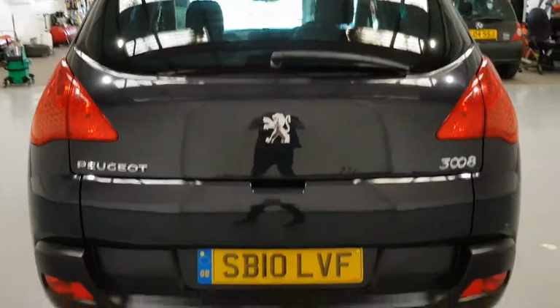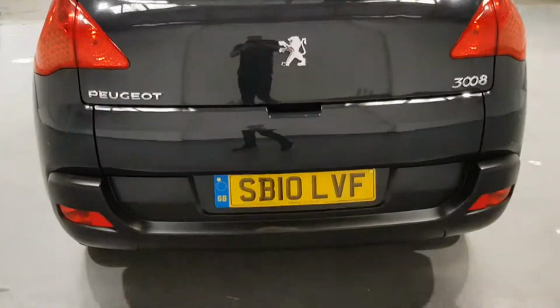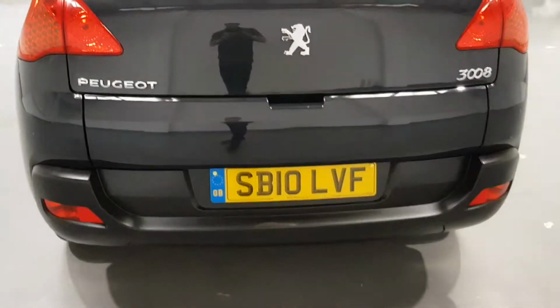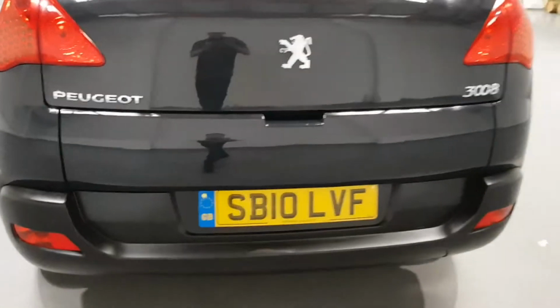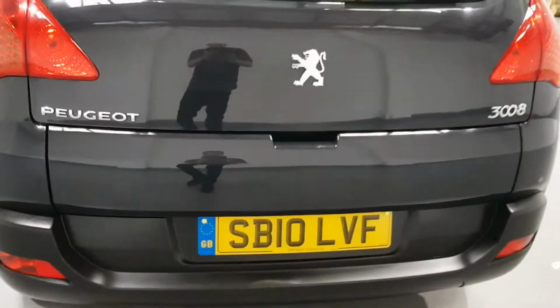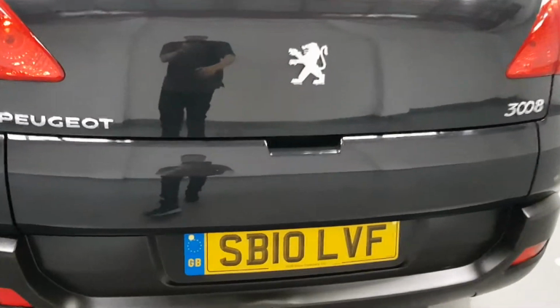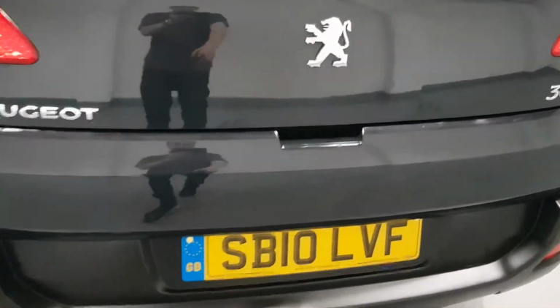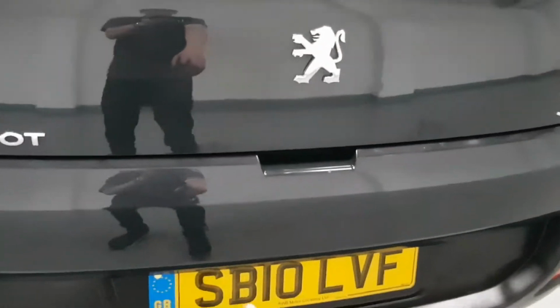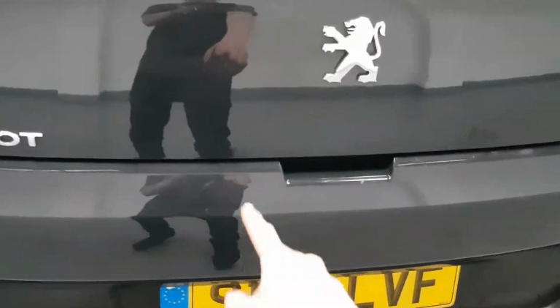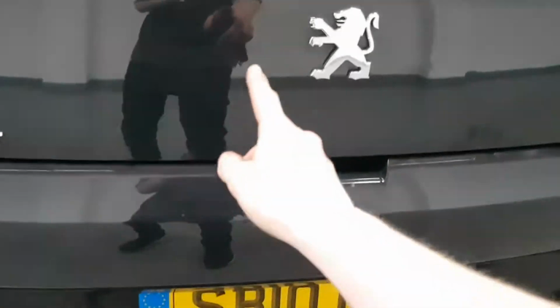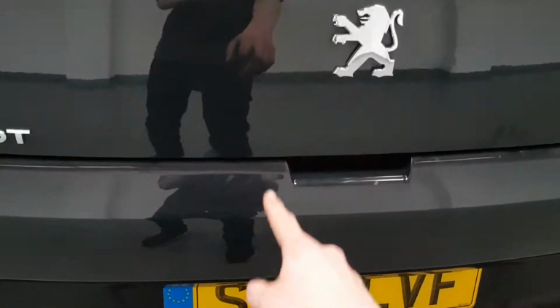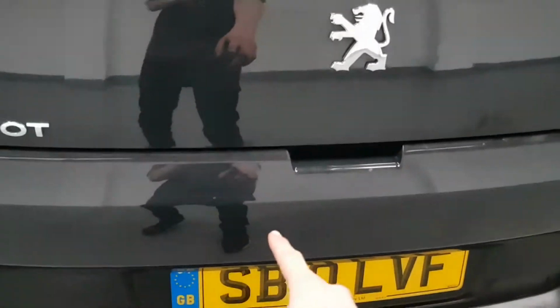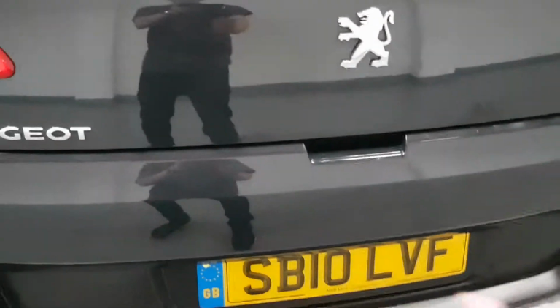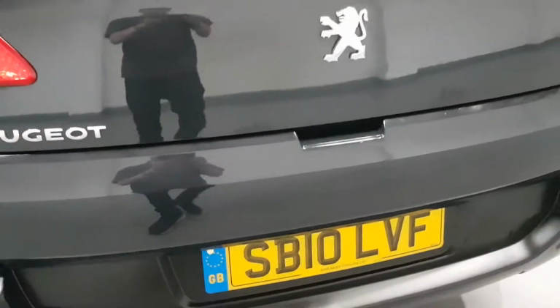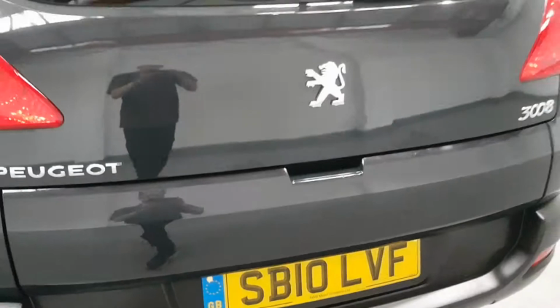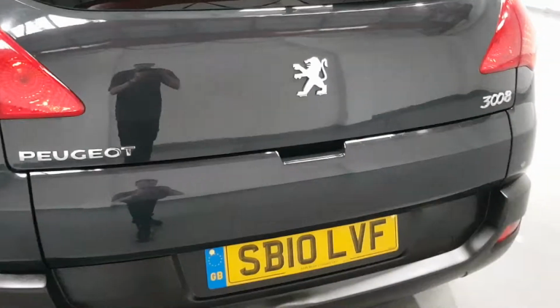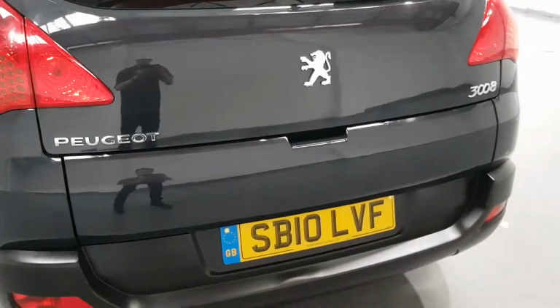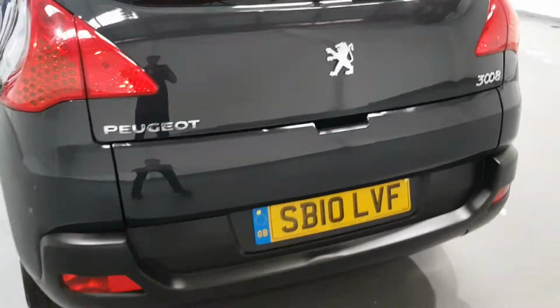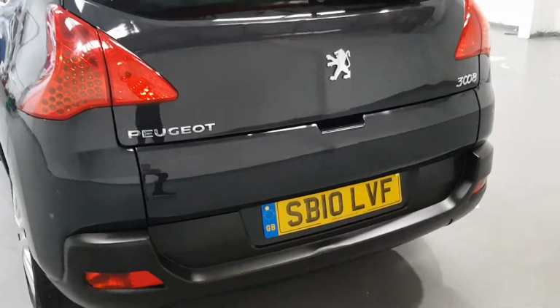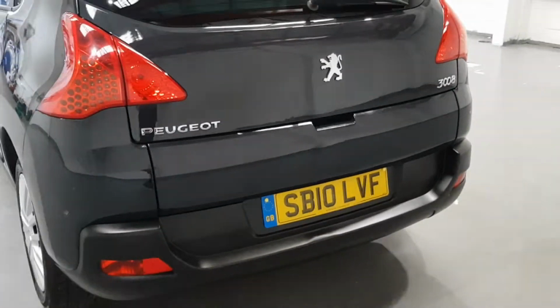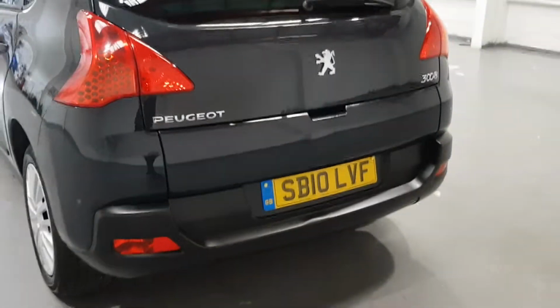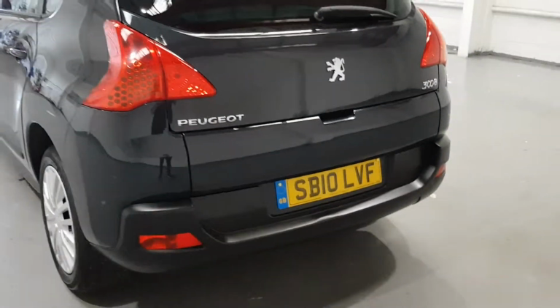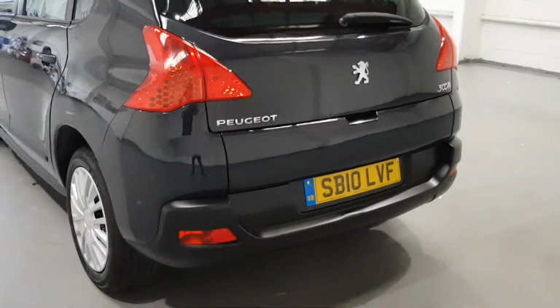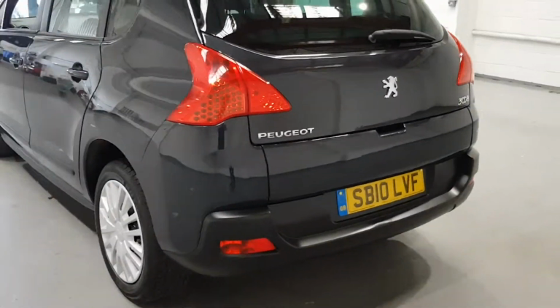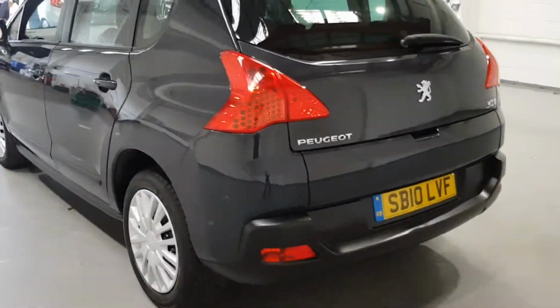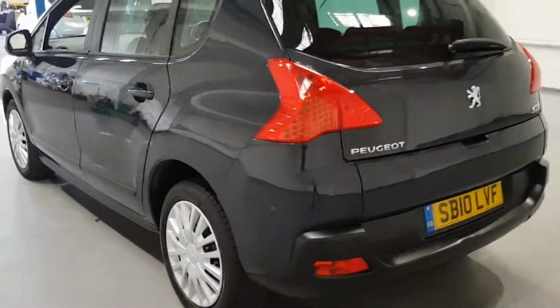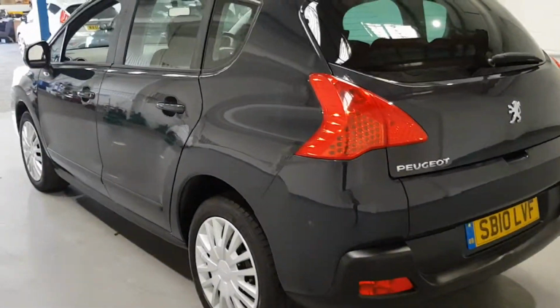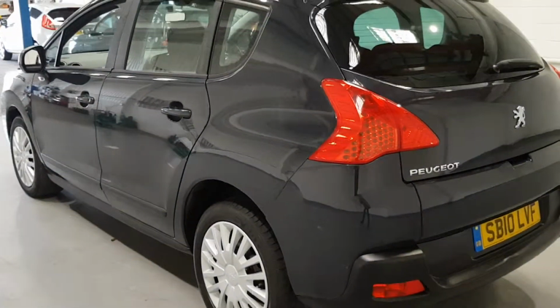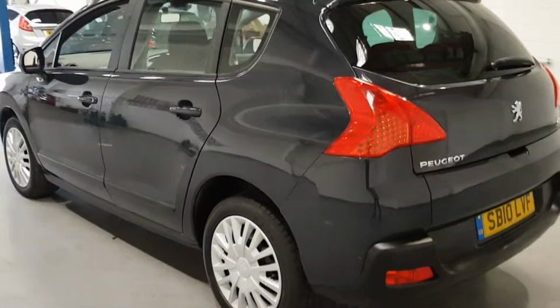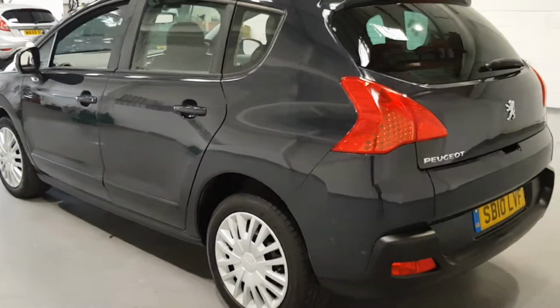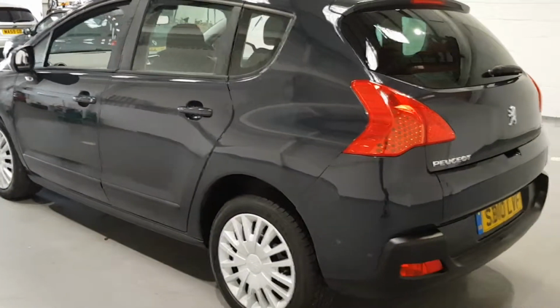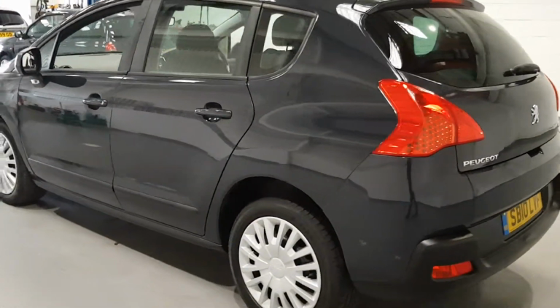Plenty of boot space as you can see here. Split tailgate — so that splits open. It's in really nice condition.